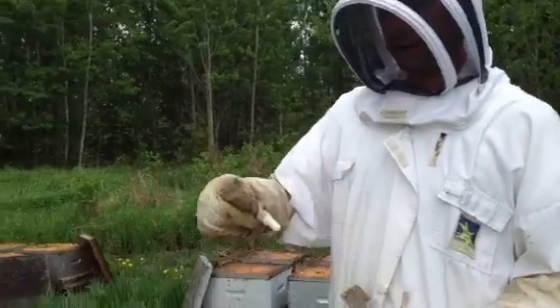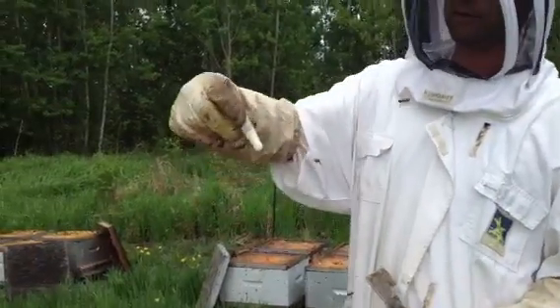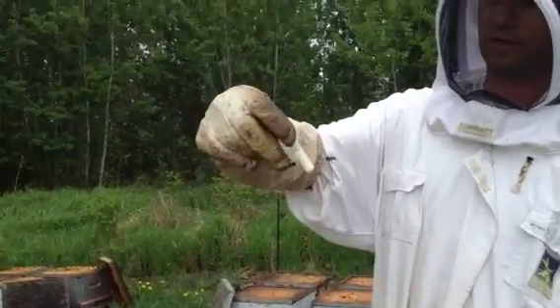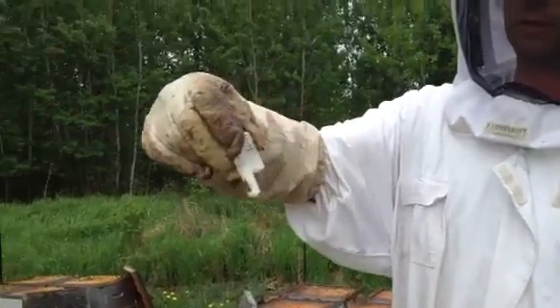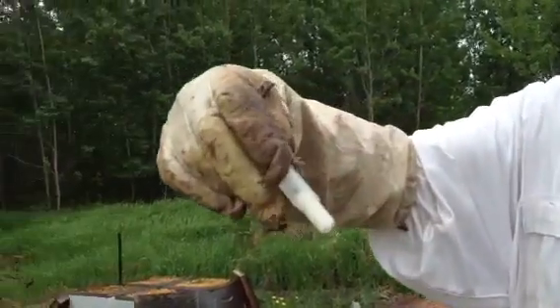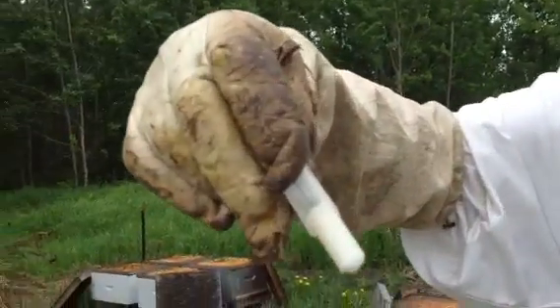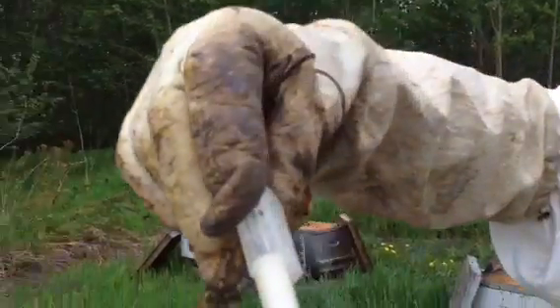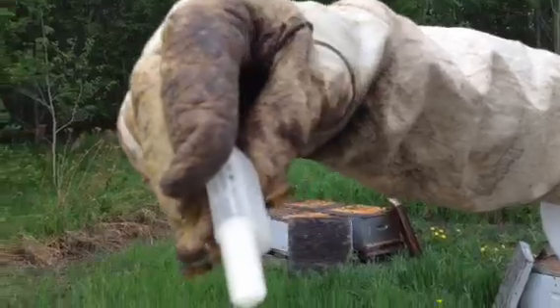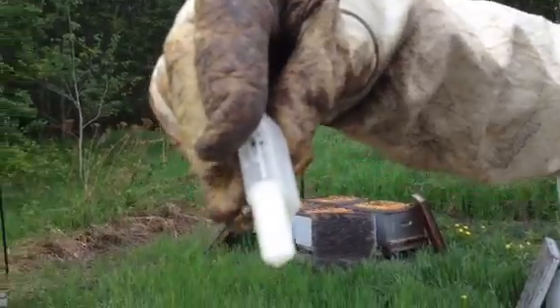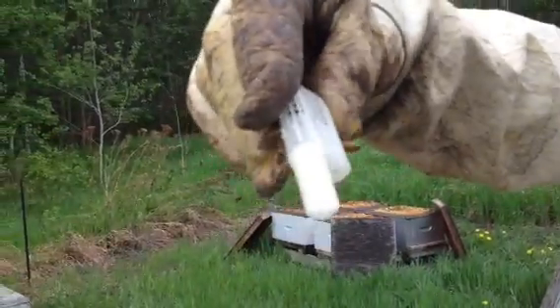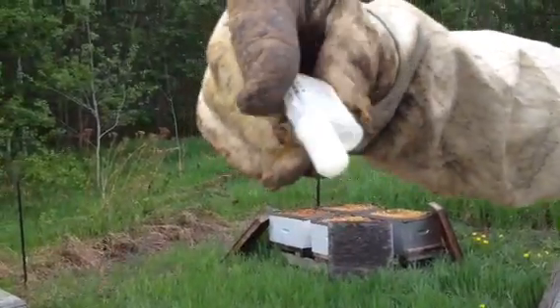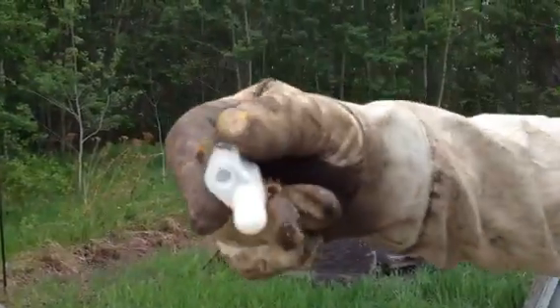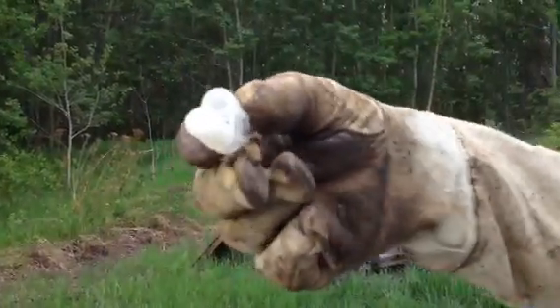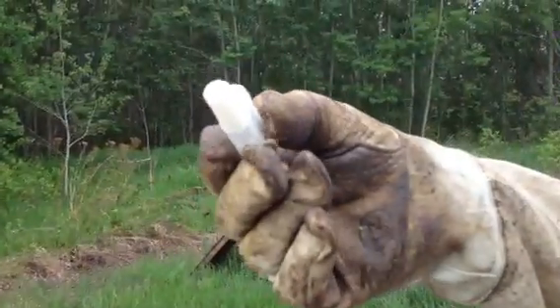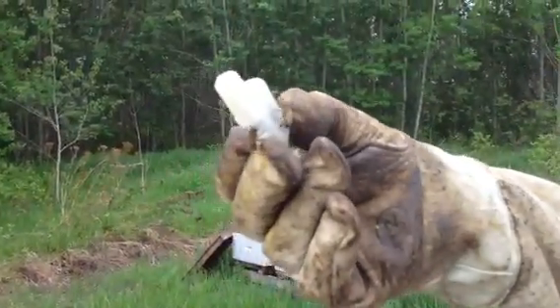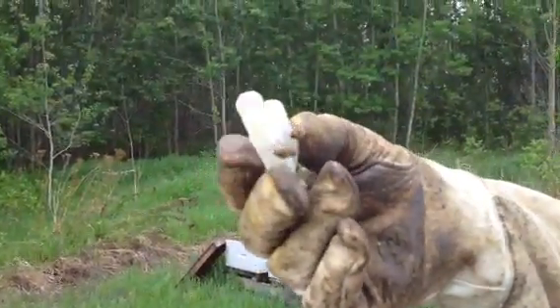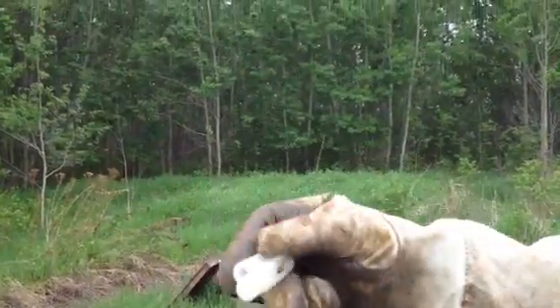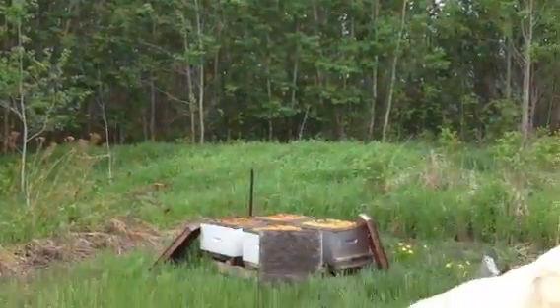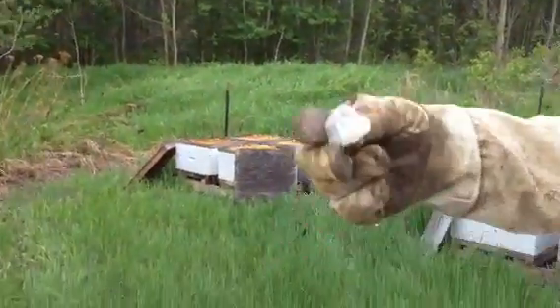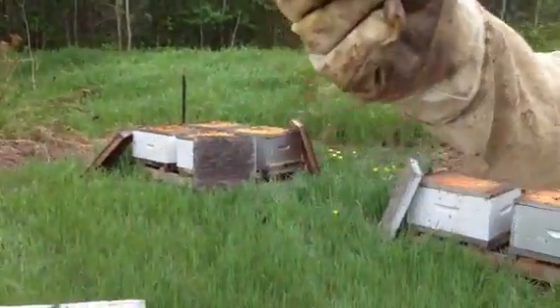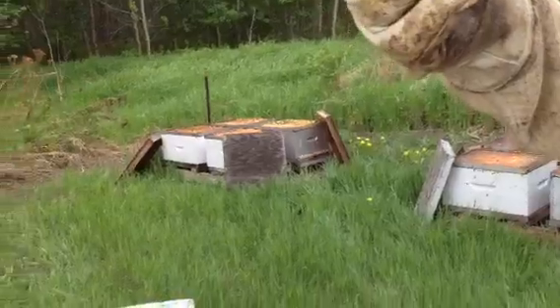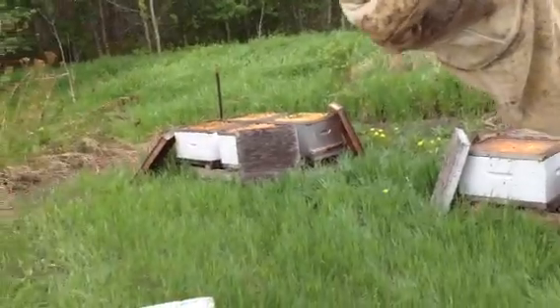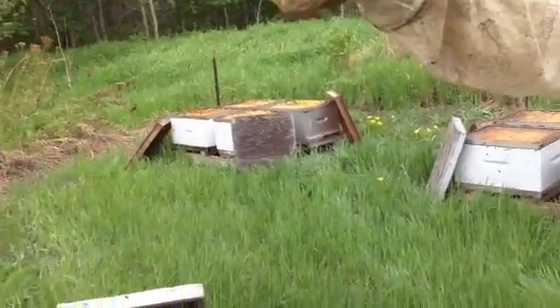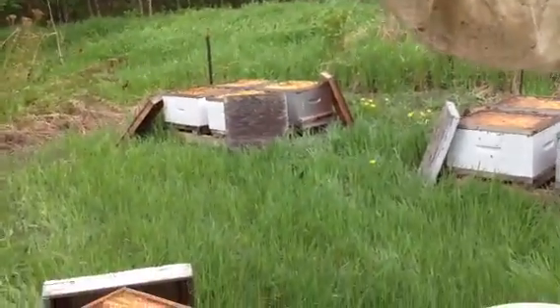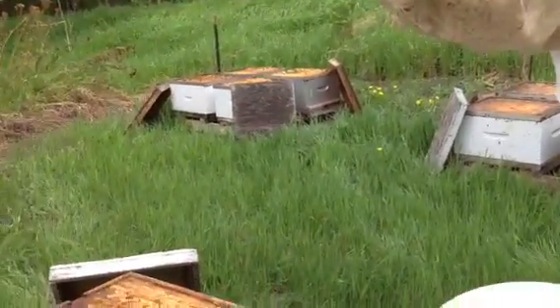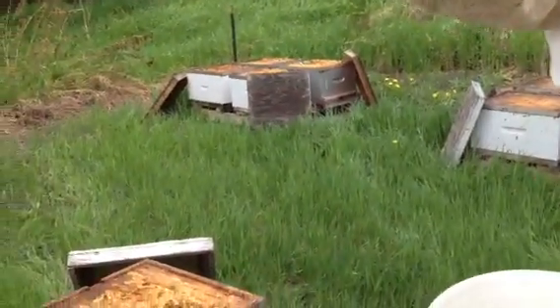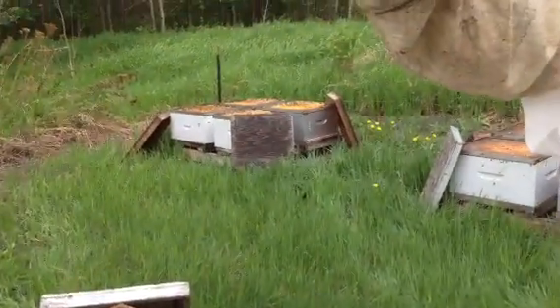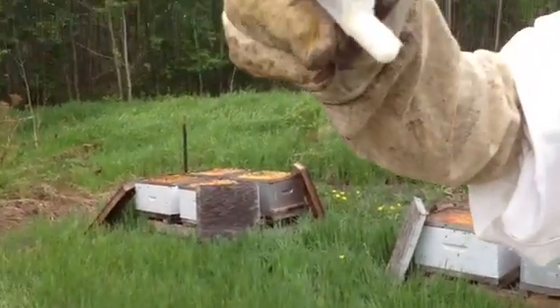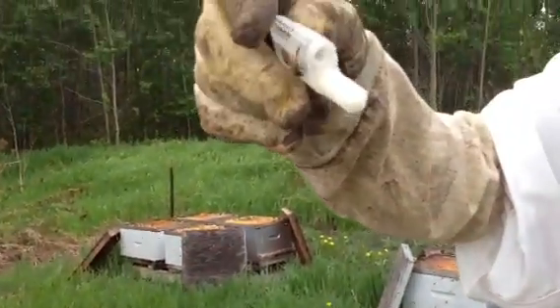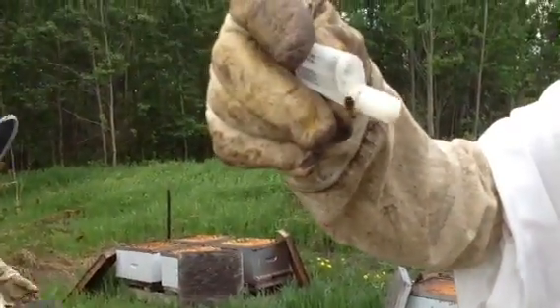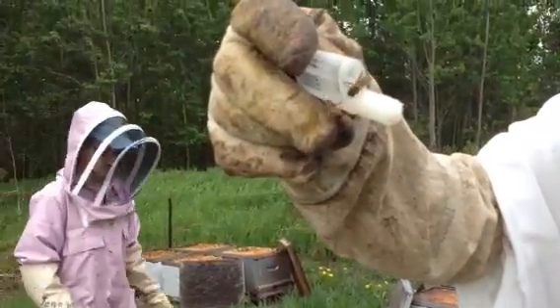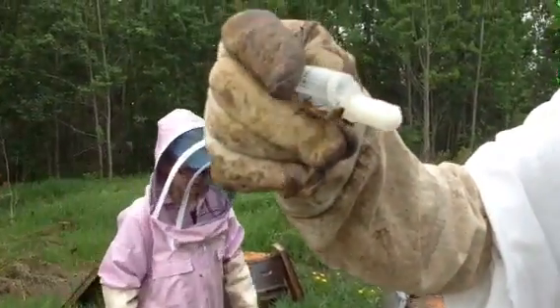And here's what the queen looks like. We put them into these special little cages to introduce them into the hive, and then the bees in there will eat the candy and release the queen within a day or so.